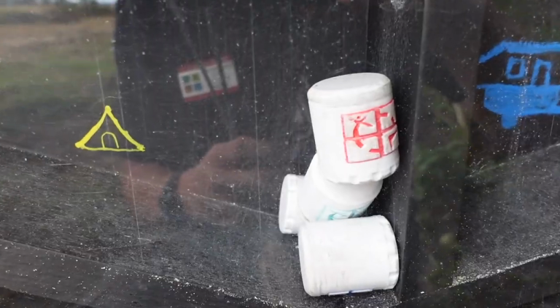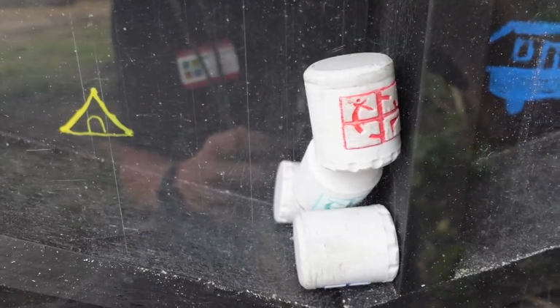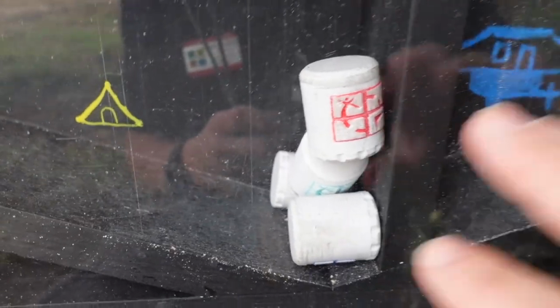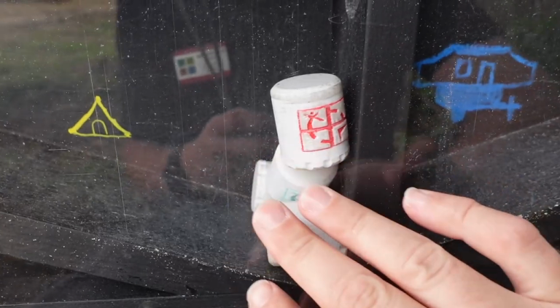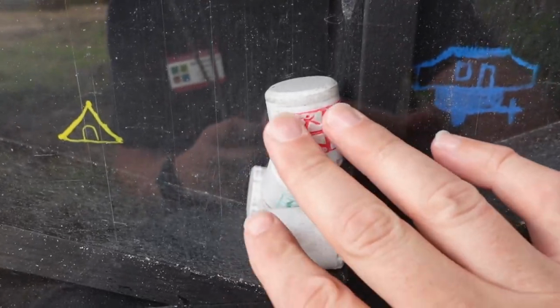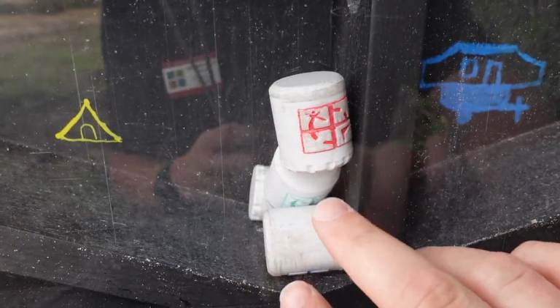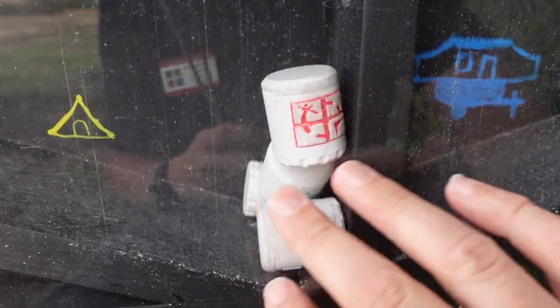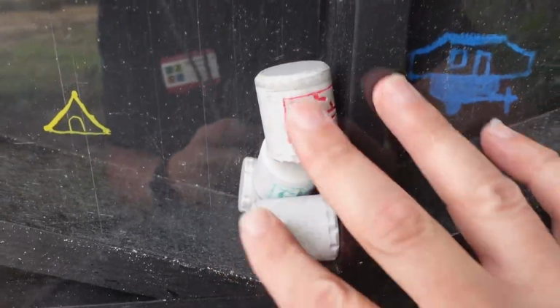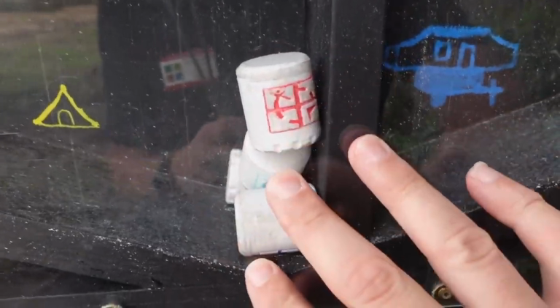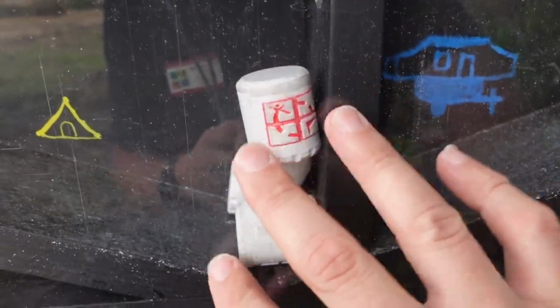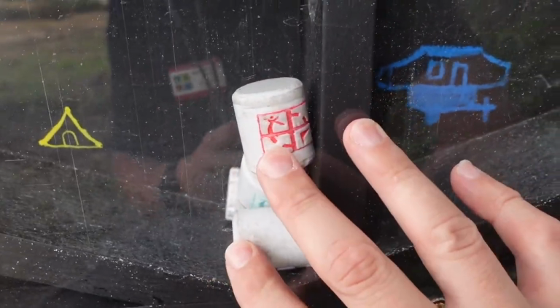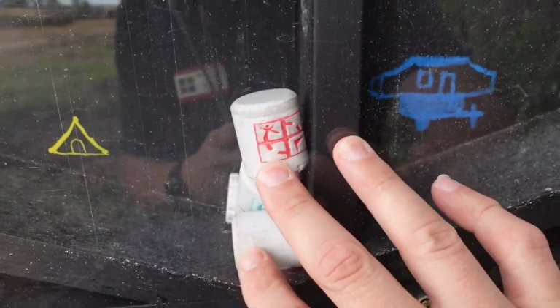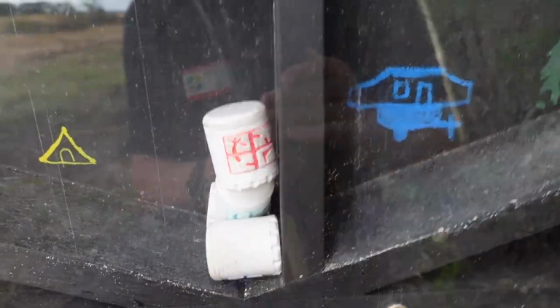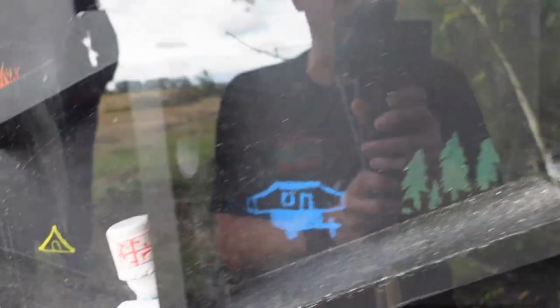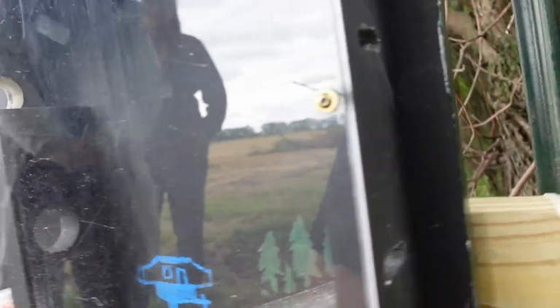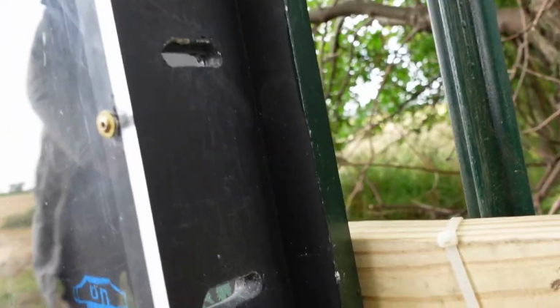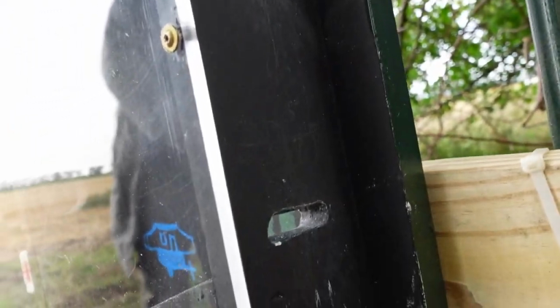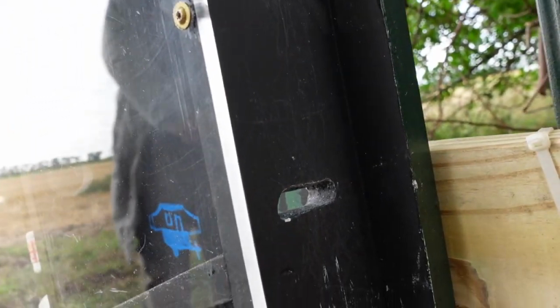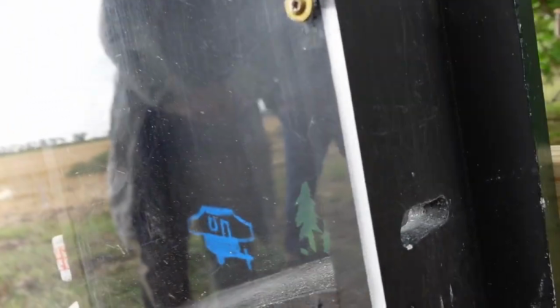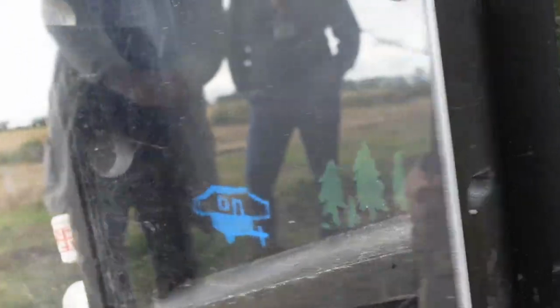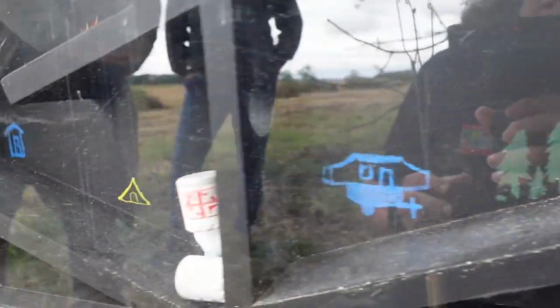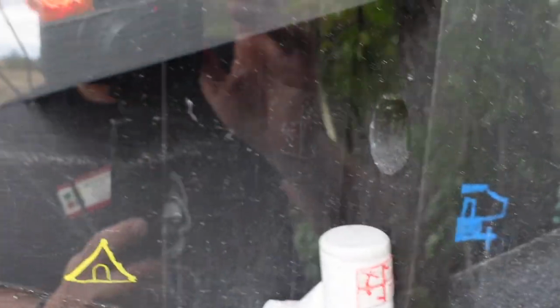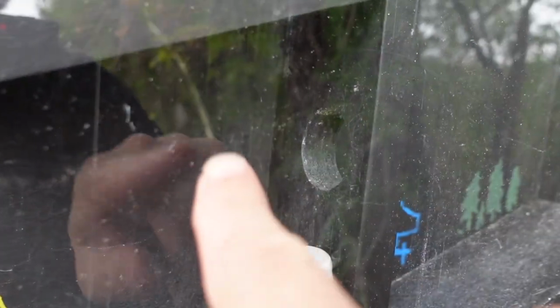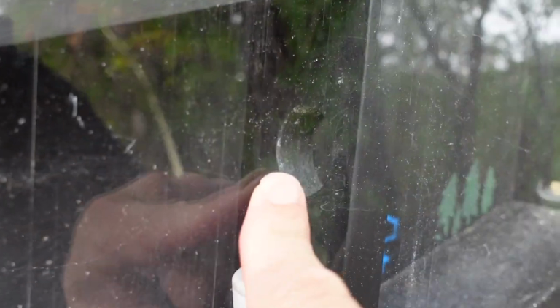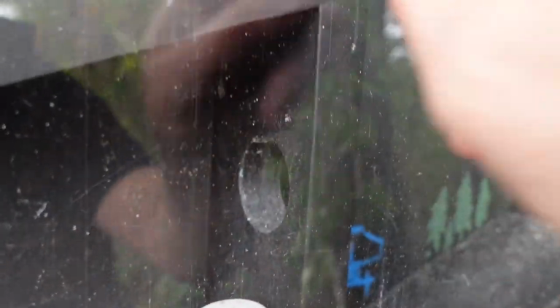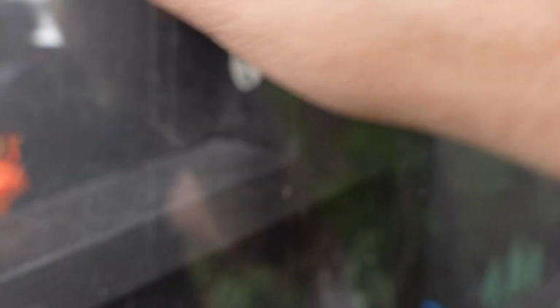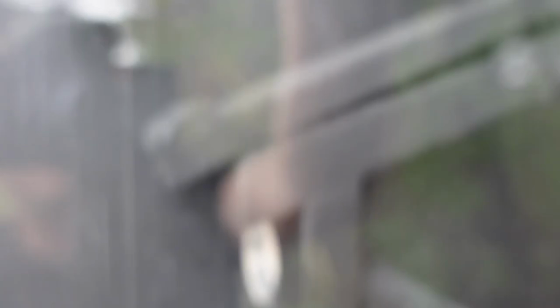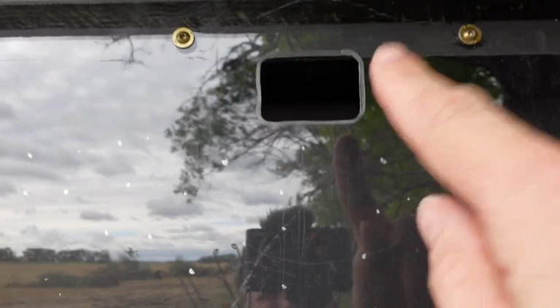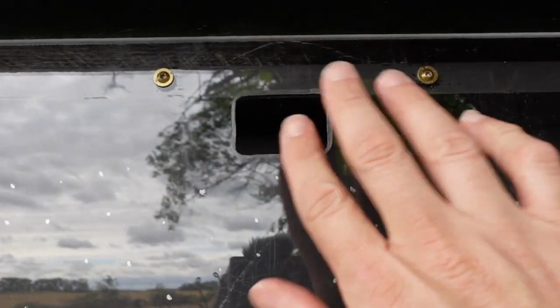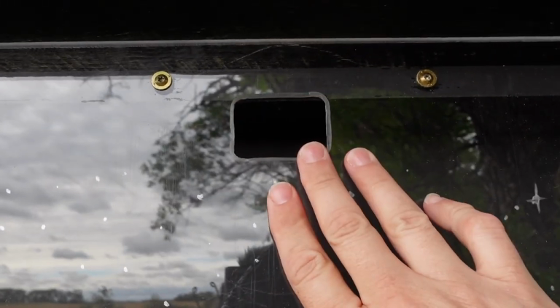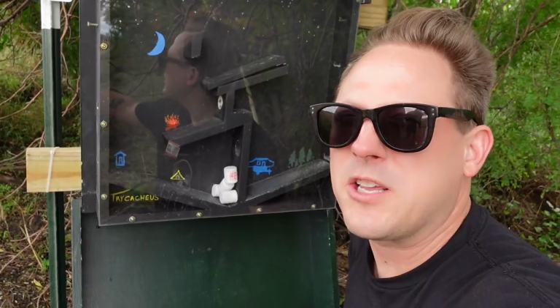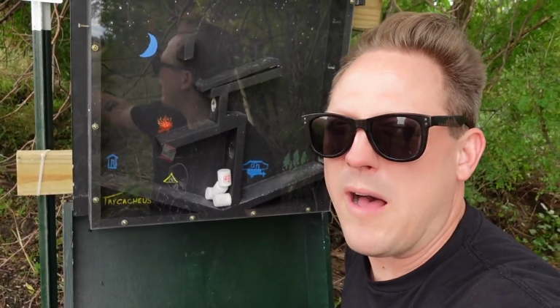I think we're gonna have to get the marshmallows out of the box — that's the challenge. So we've got marshmallows; maybe one of those or all of them have the logbook in it. But there are also holes on the side for the sticks — you have to get it through these holes on both sides and get it out of there. This could be a while.